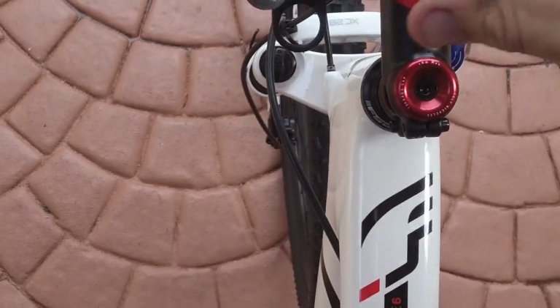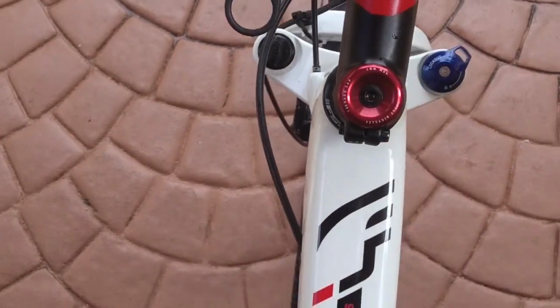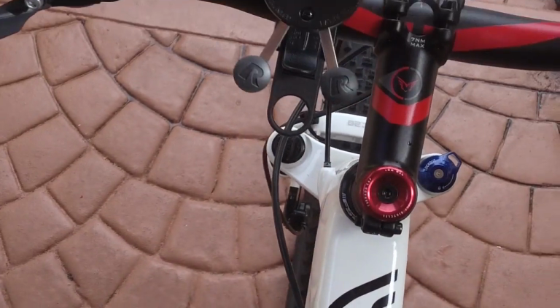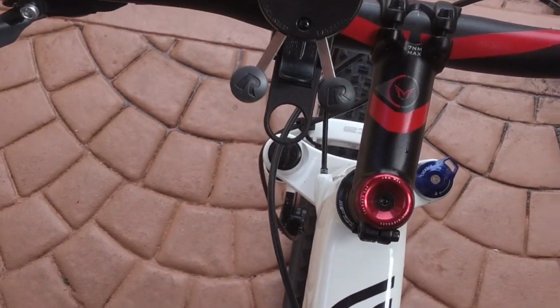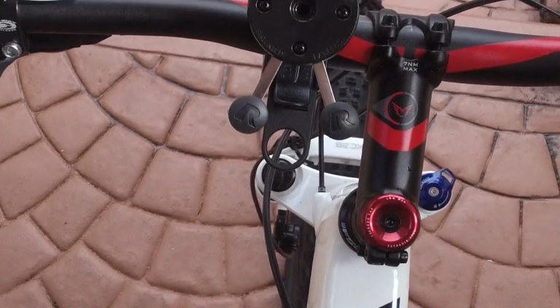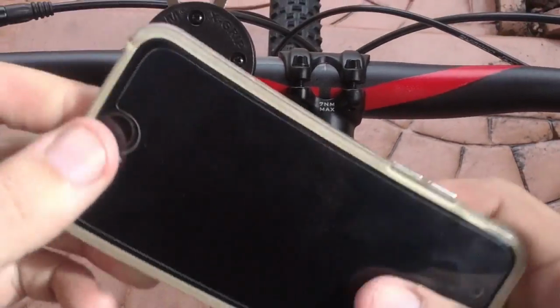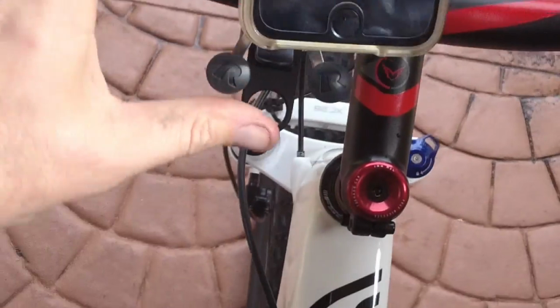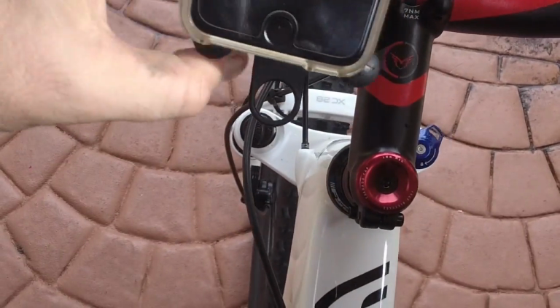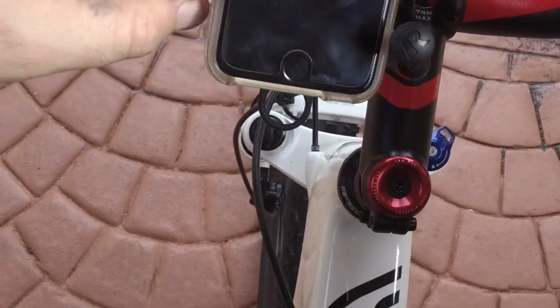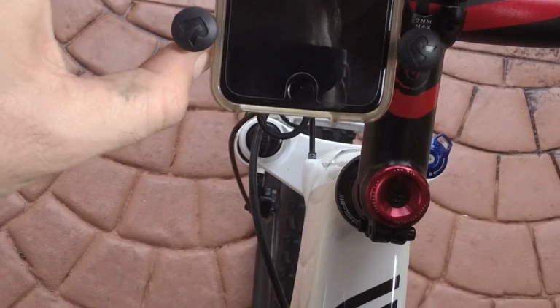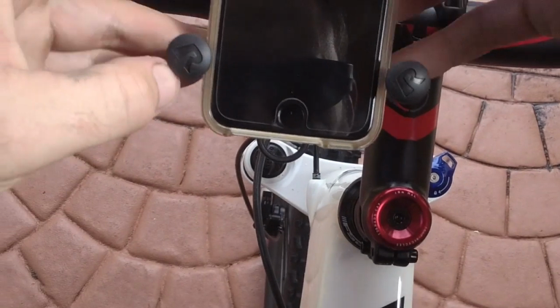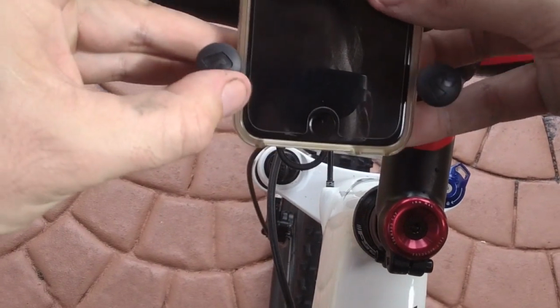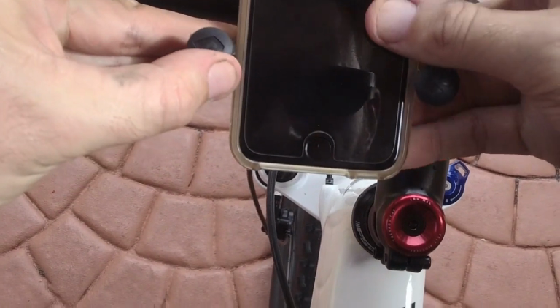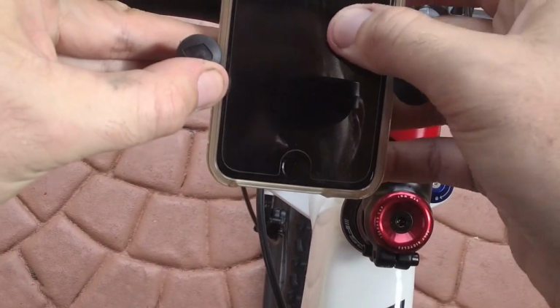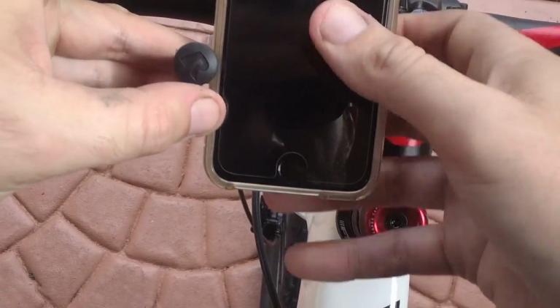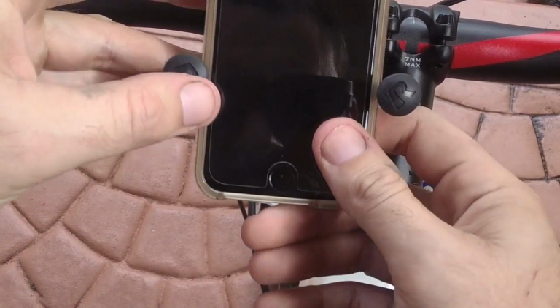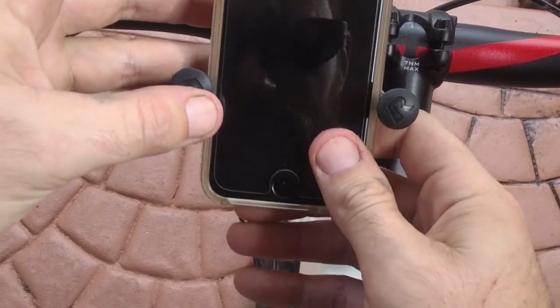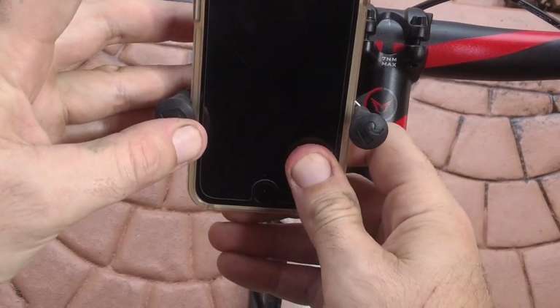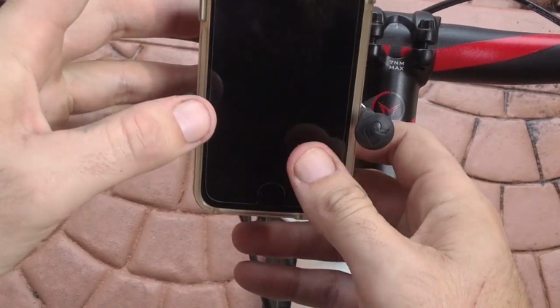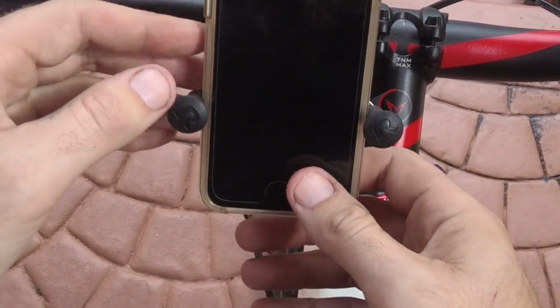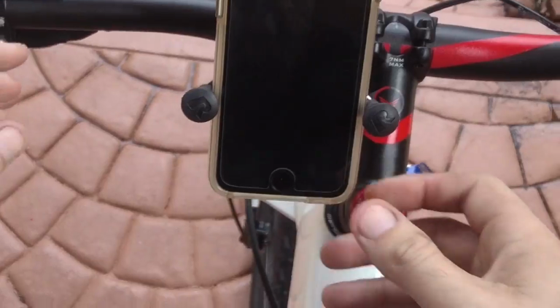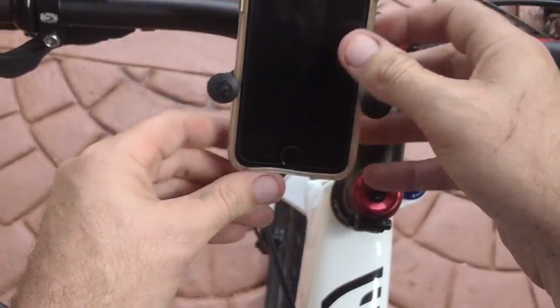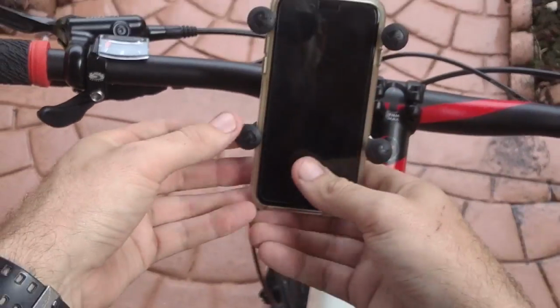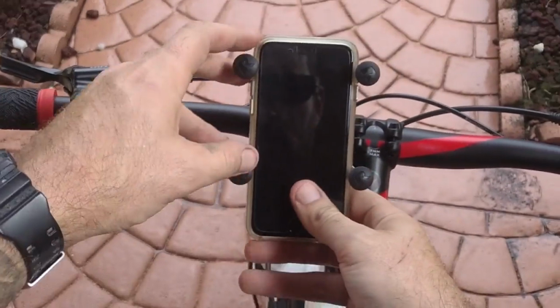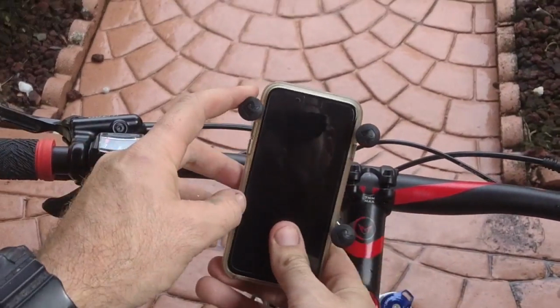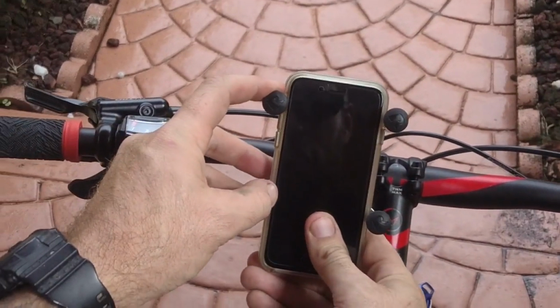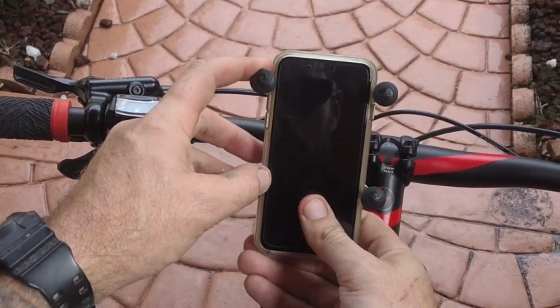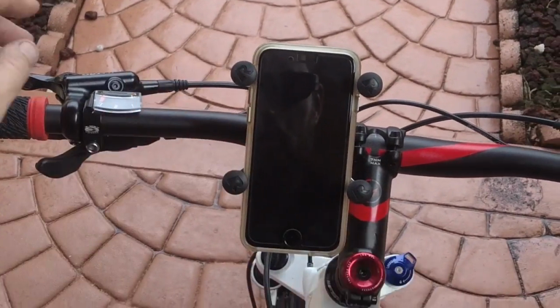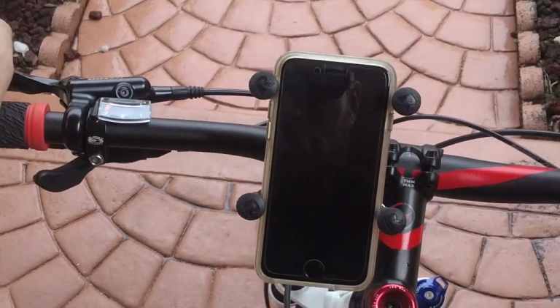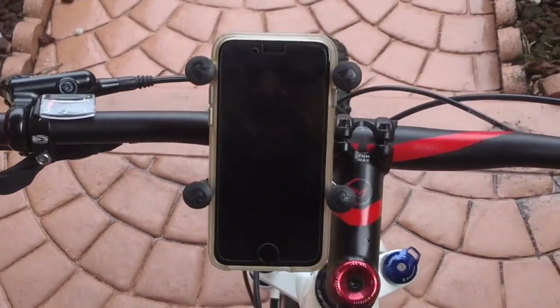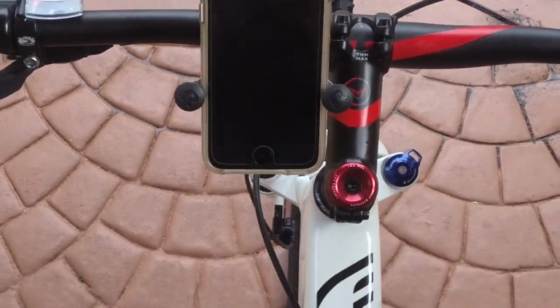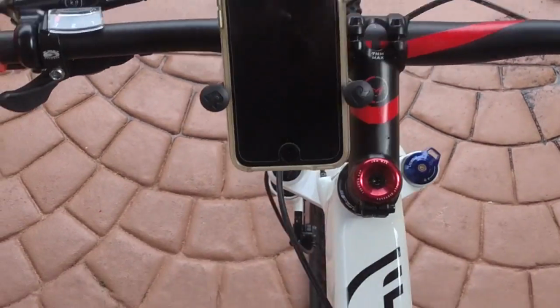Now let's take the cell phone. That's beautiful — that ain't going nowhere. And there you go, really straightforward.